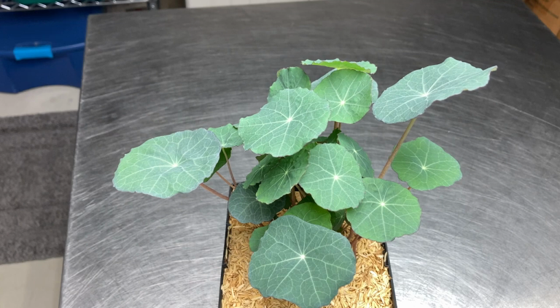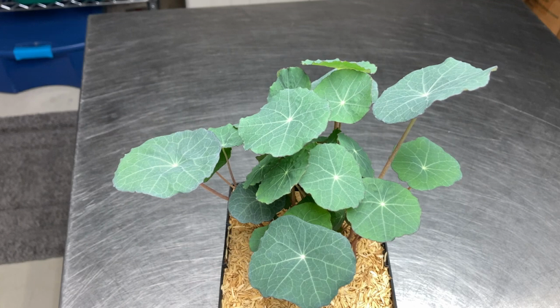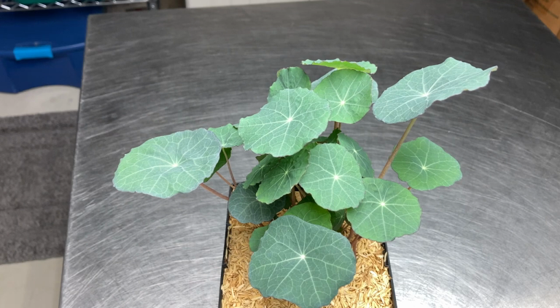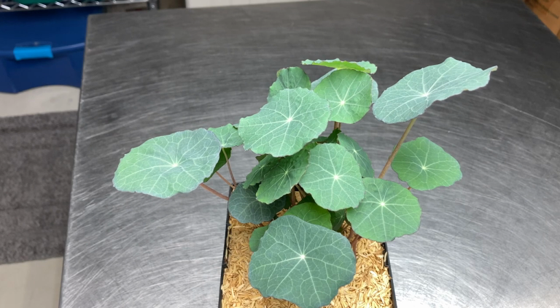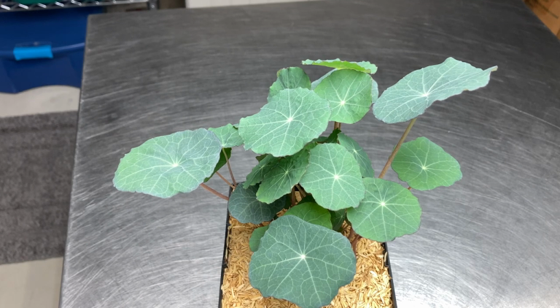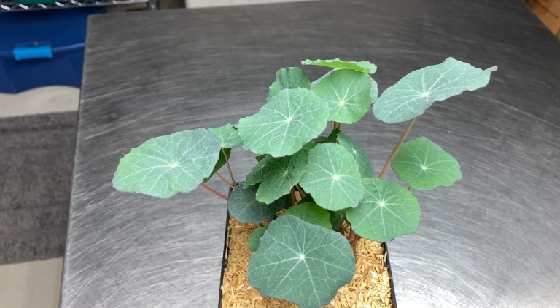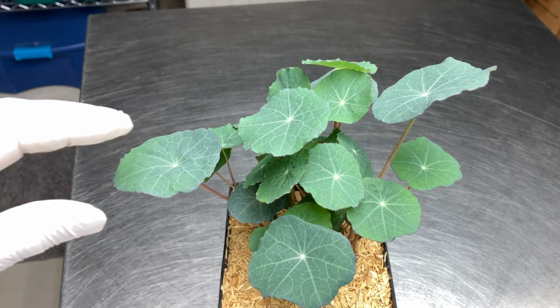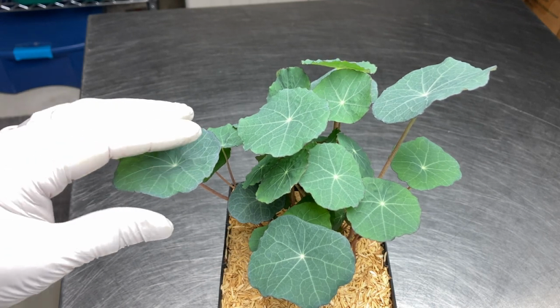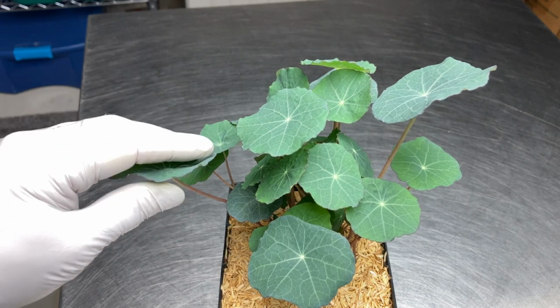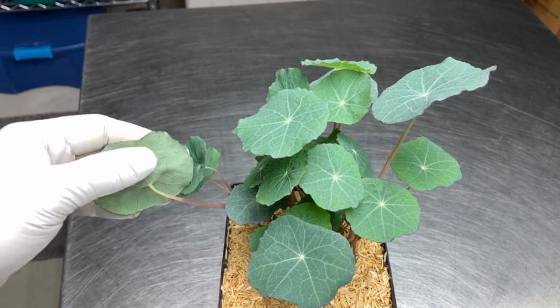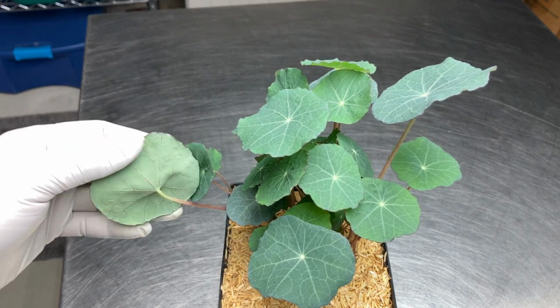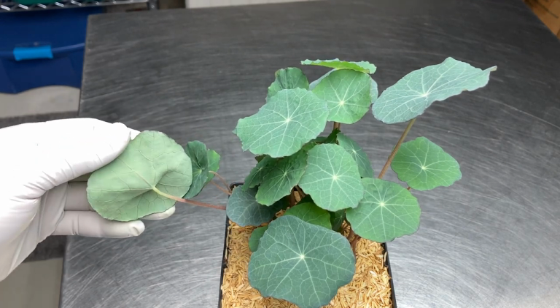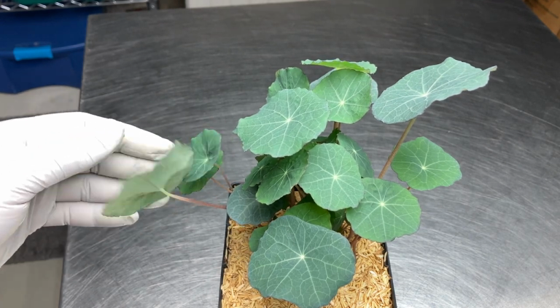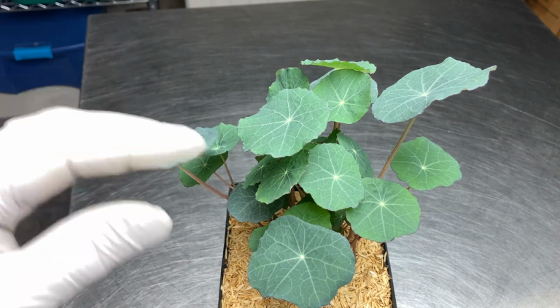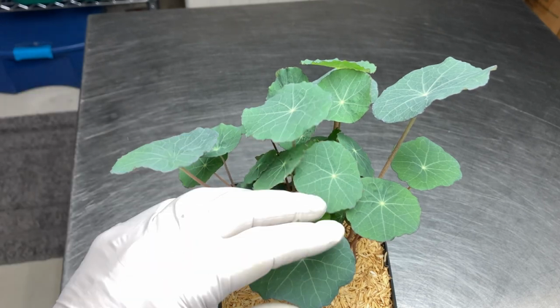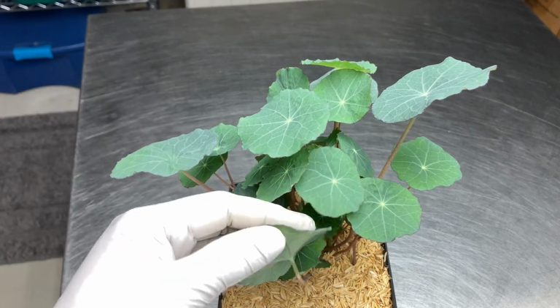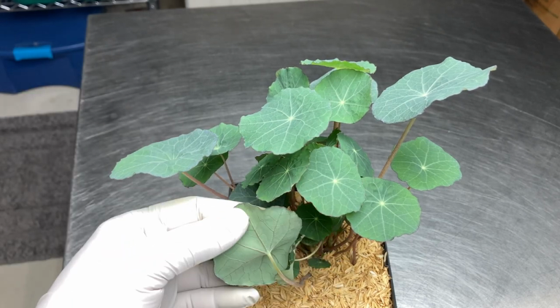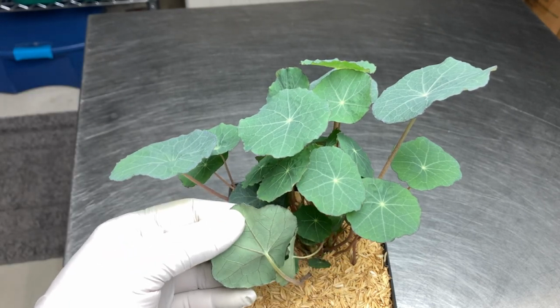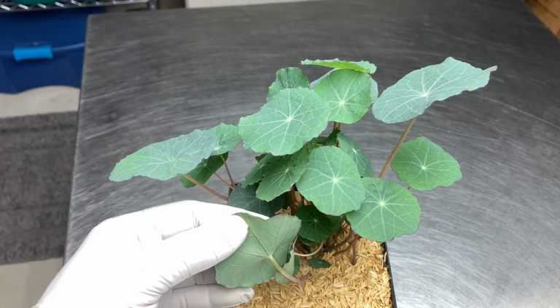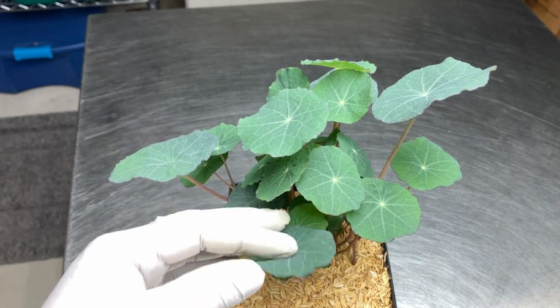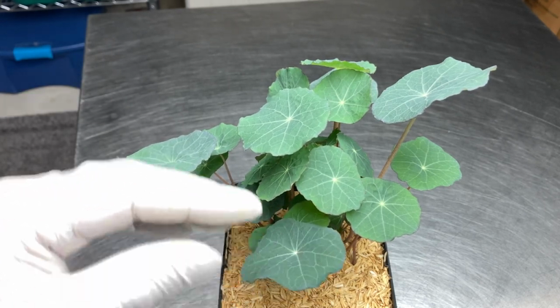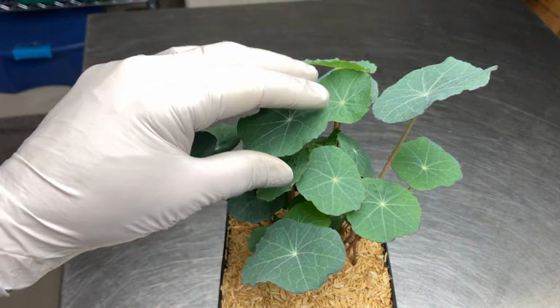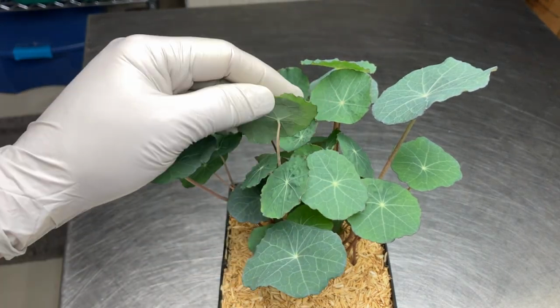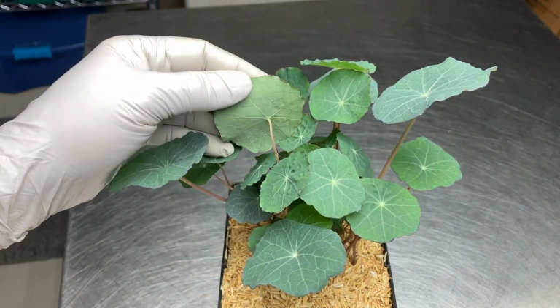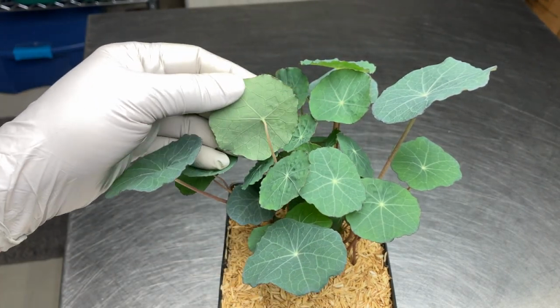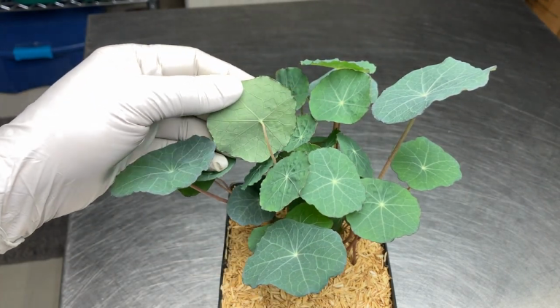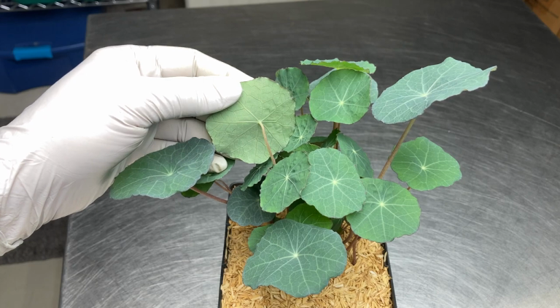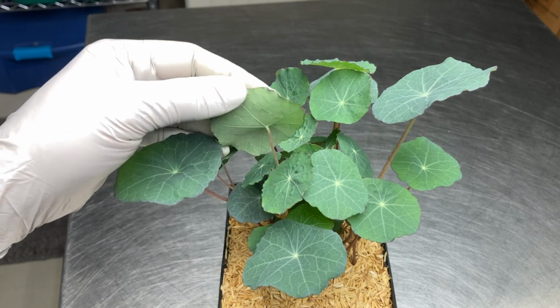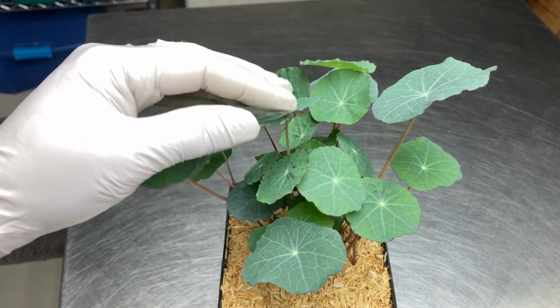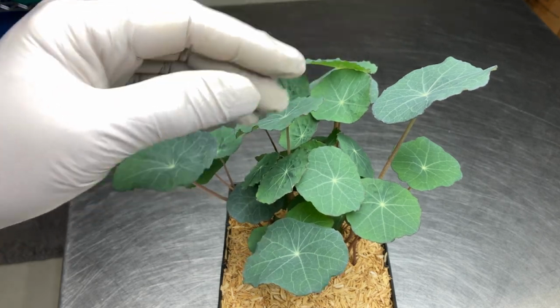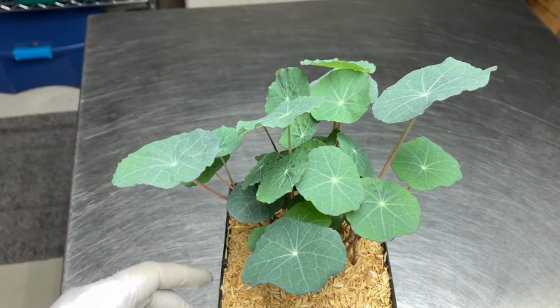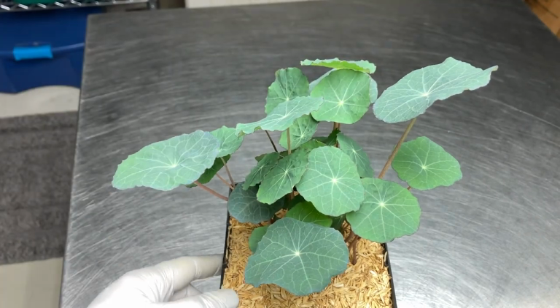For aphids I grow nasturtium. It is an interesting looking plant, but I start new ones every three weeks so I can dispose of the previous plants before they need transplanting out of a five inch square pot.